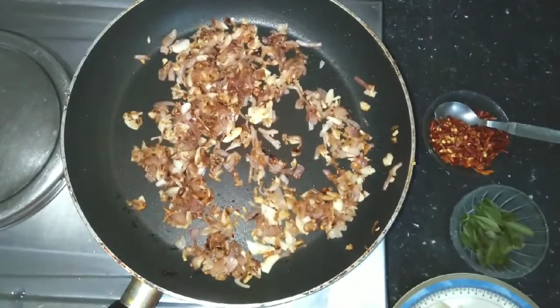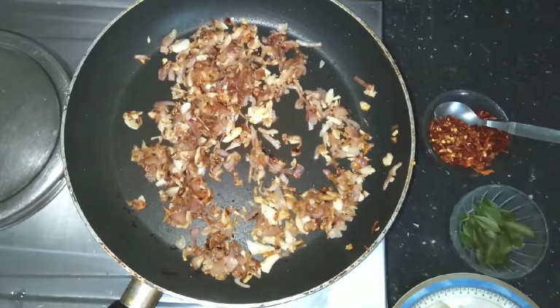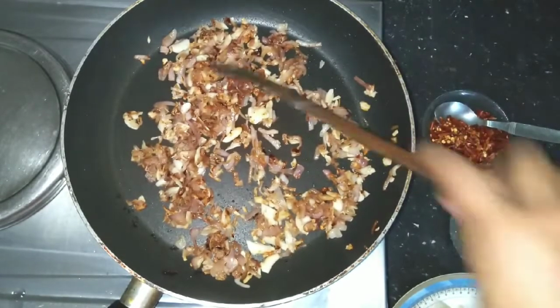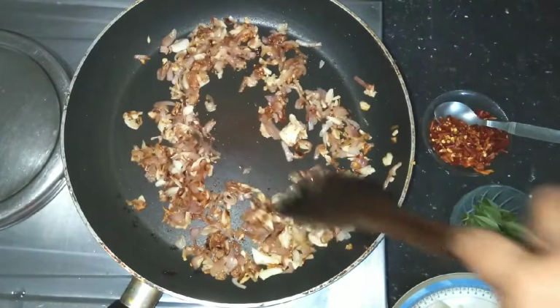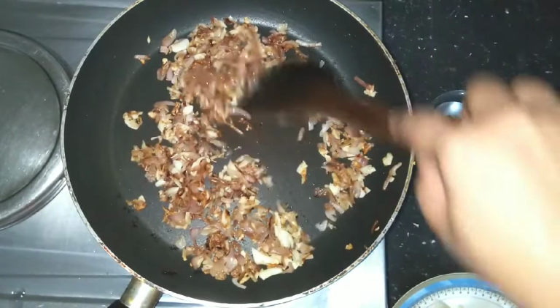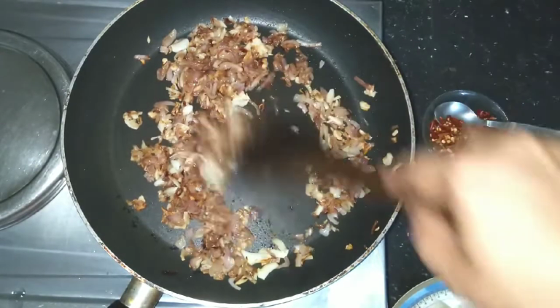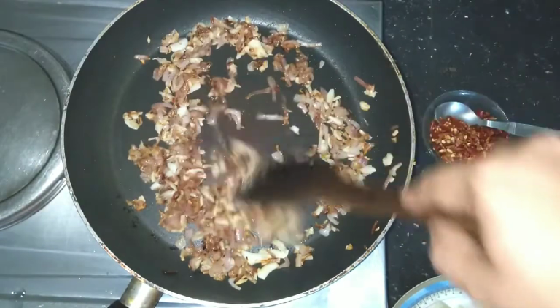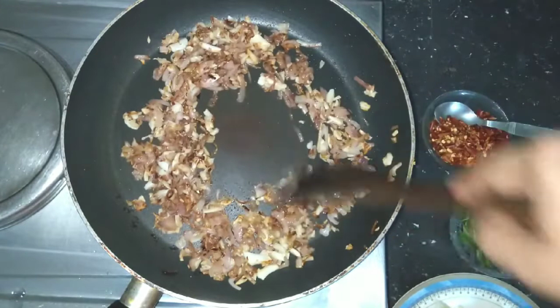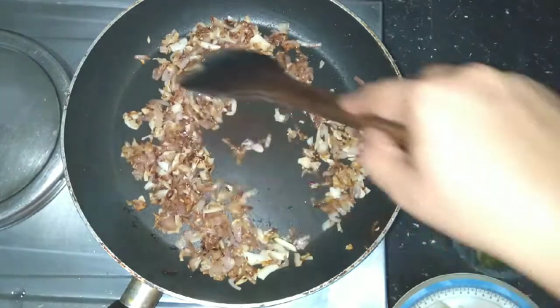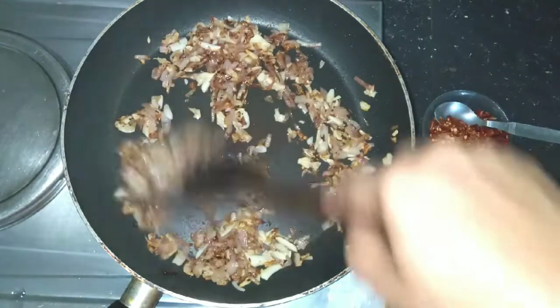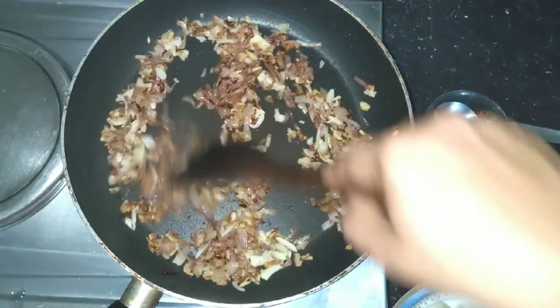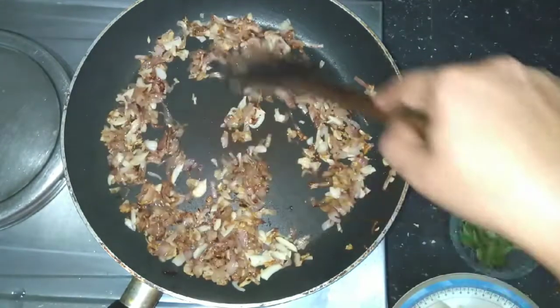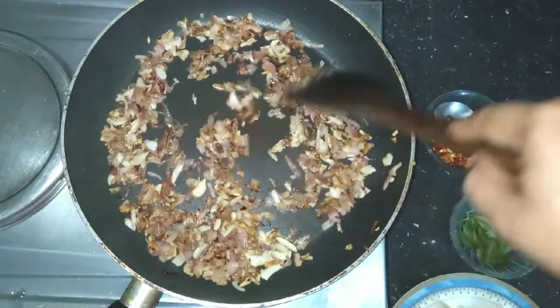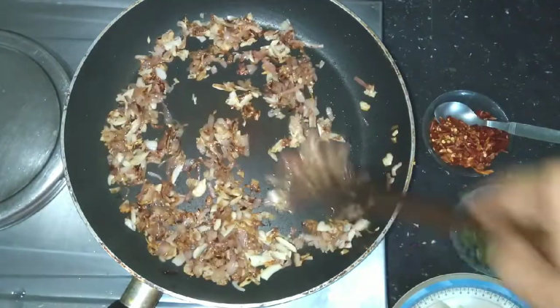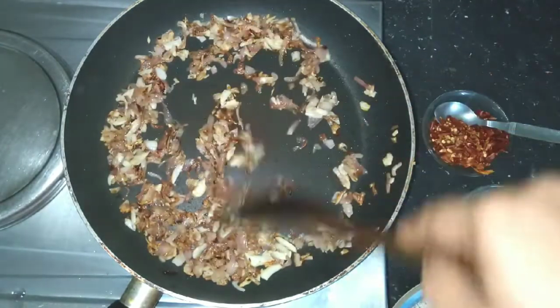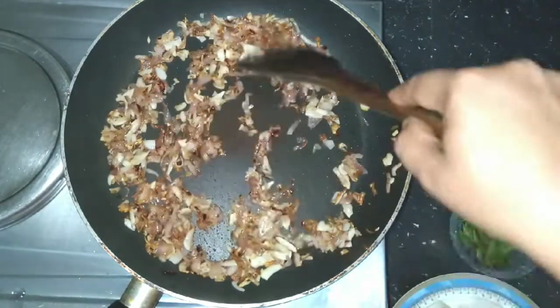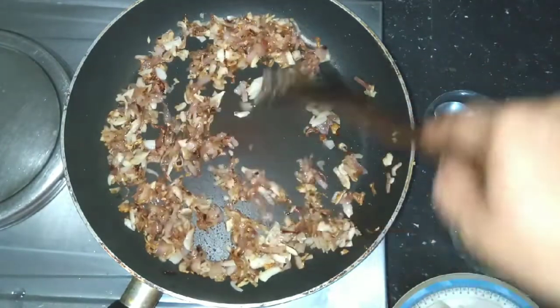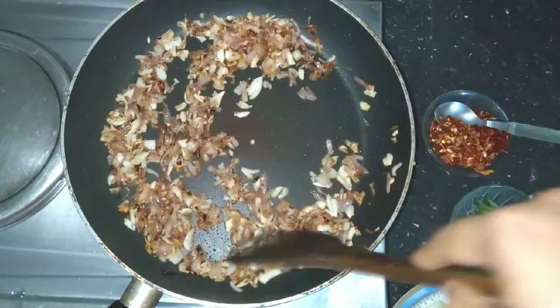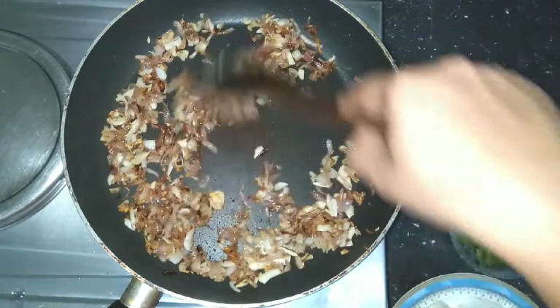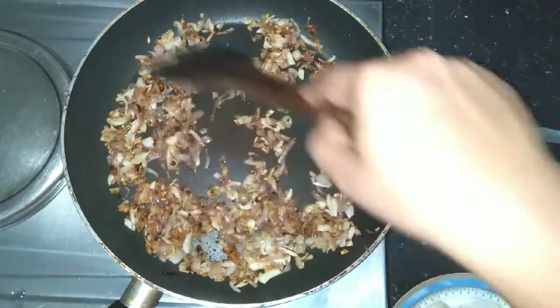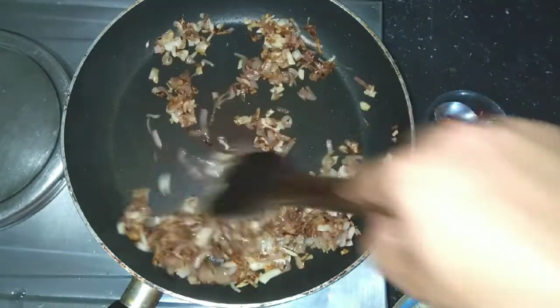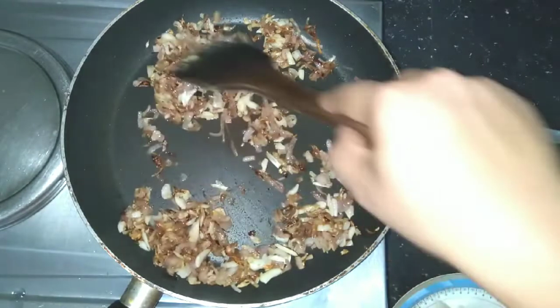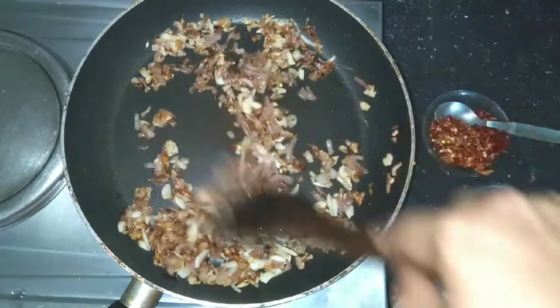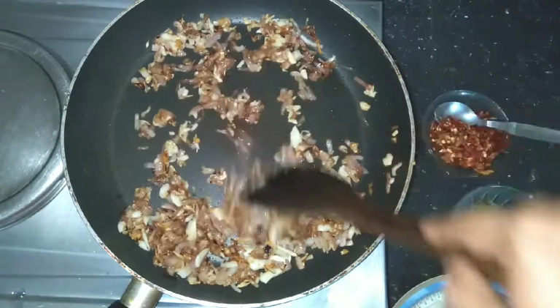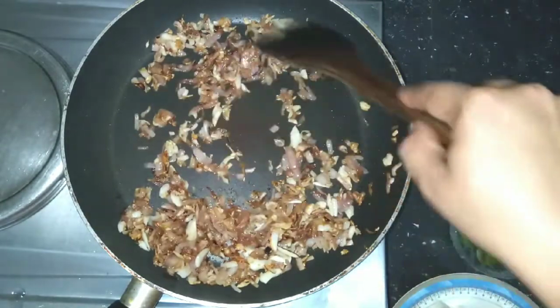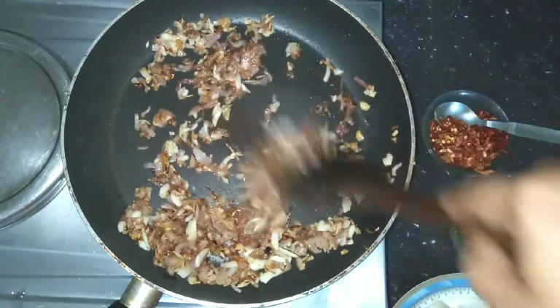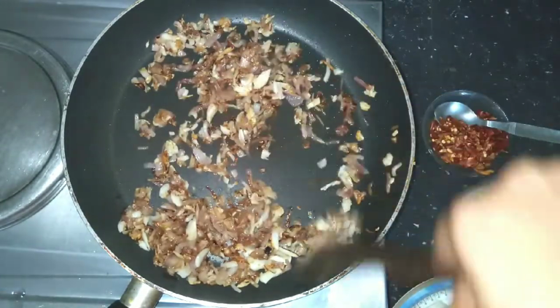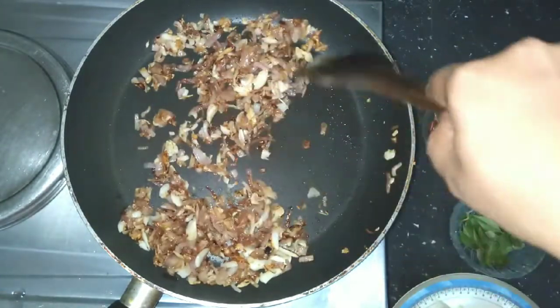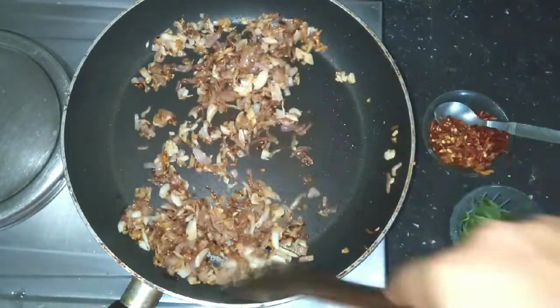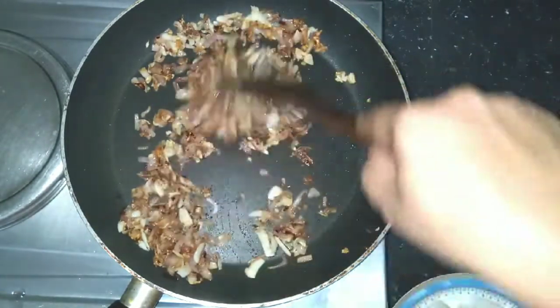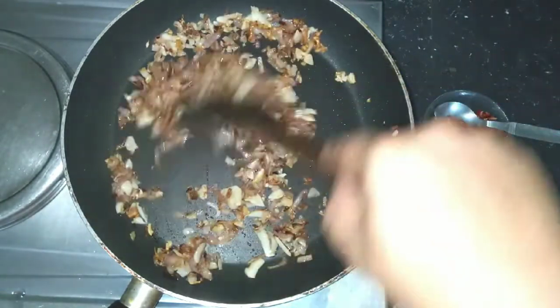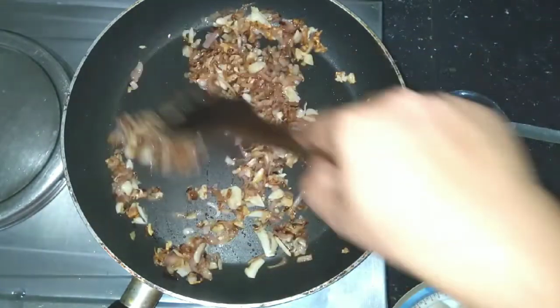We will cook the fresh pepper and the pepper oil. I will add a little amount of pepper. Let me cook it a little bit. We will cook it a bit.